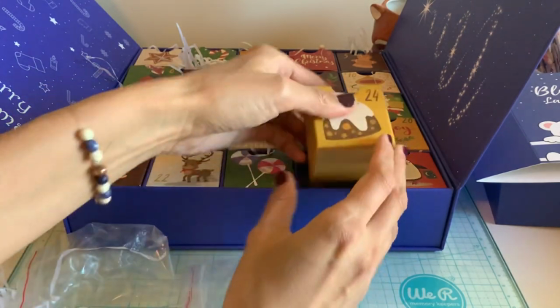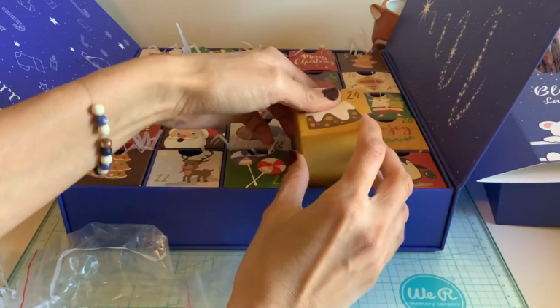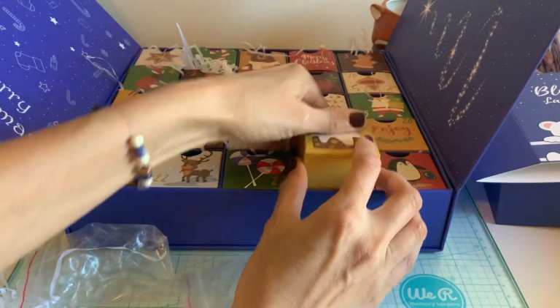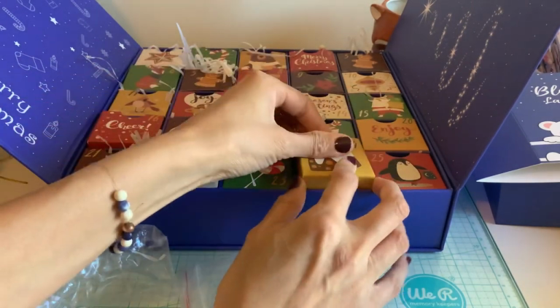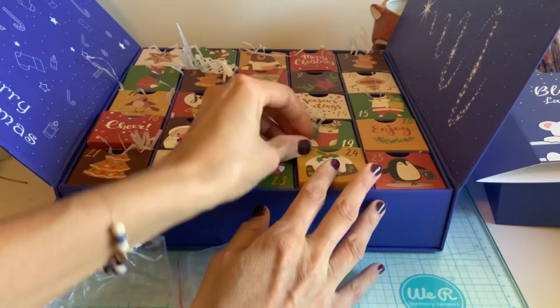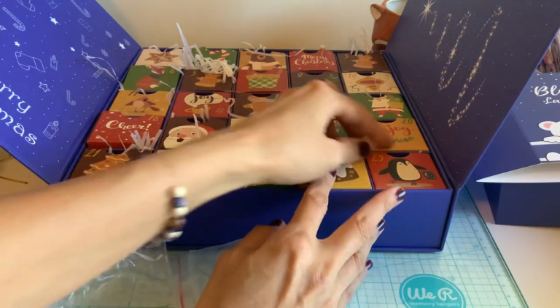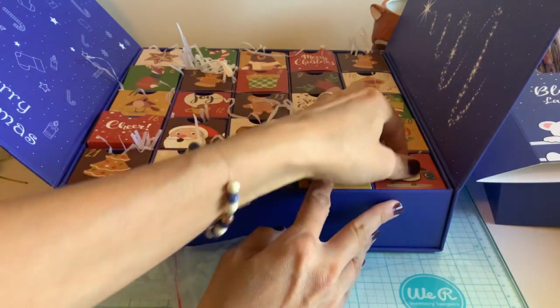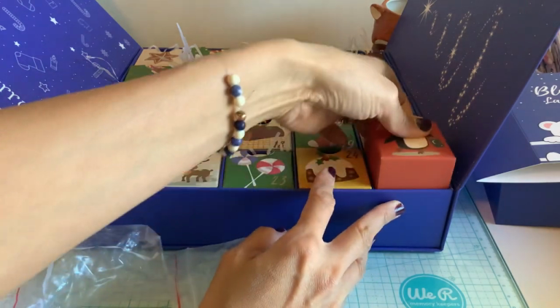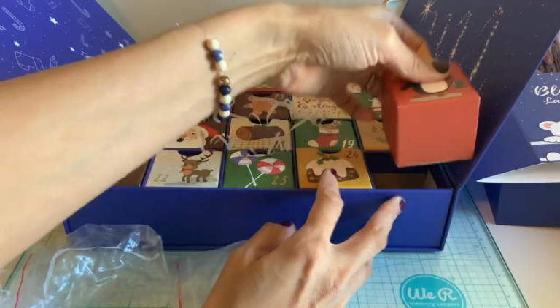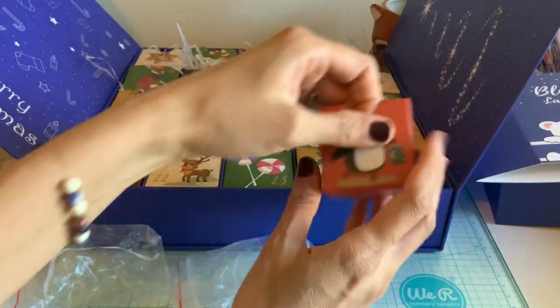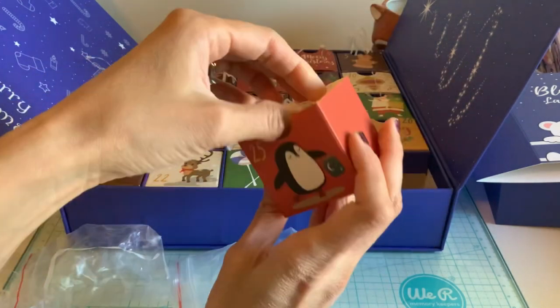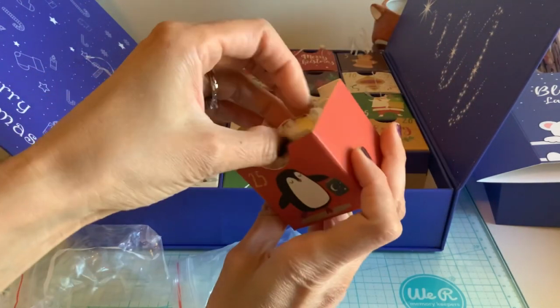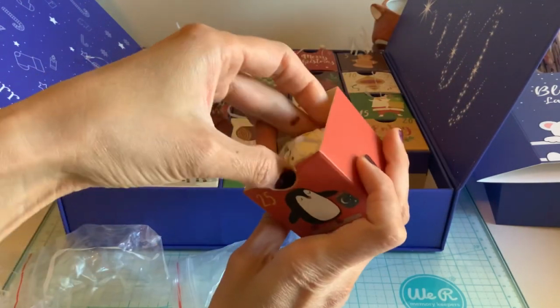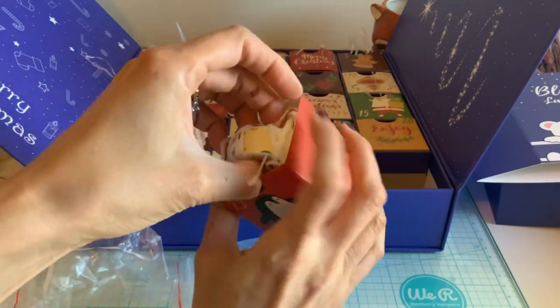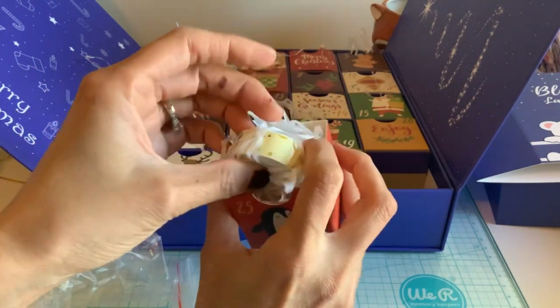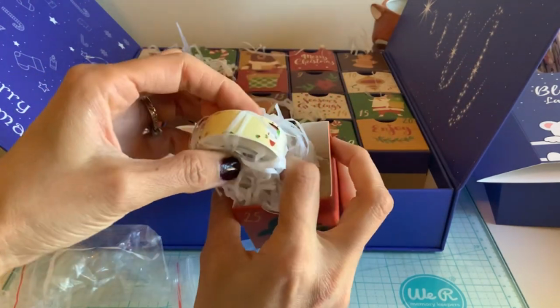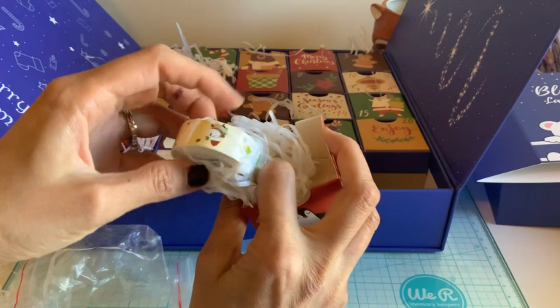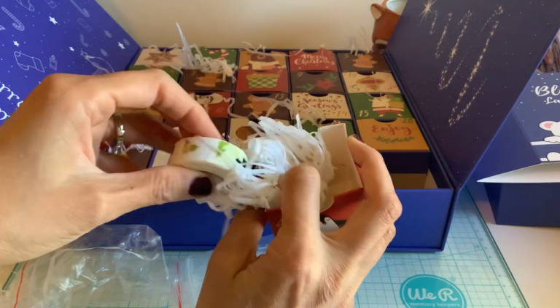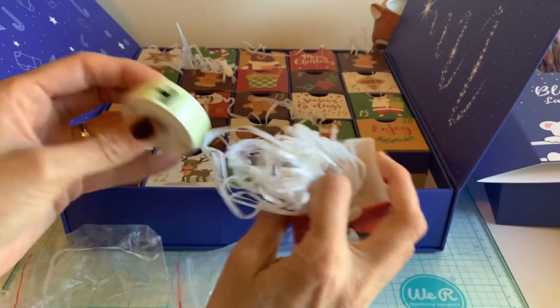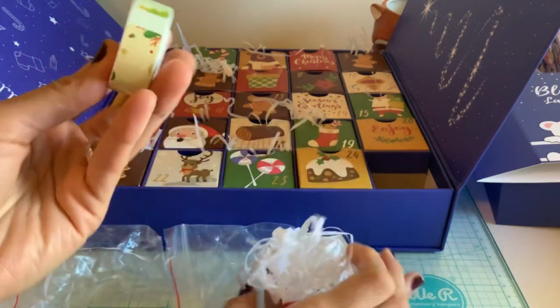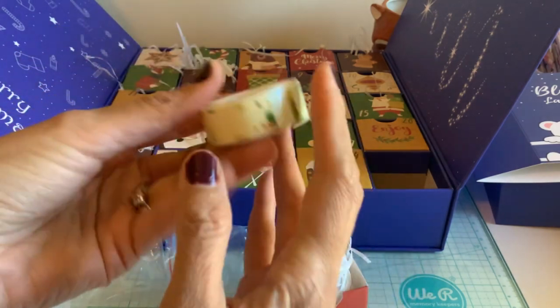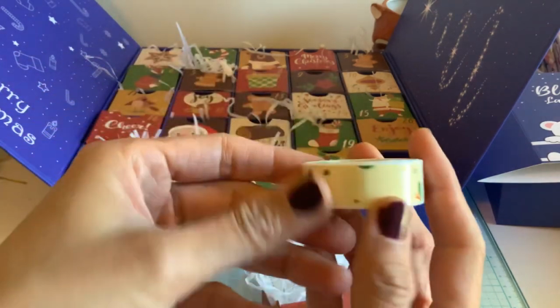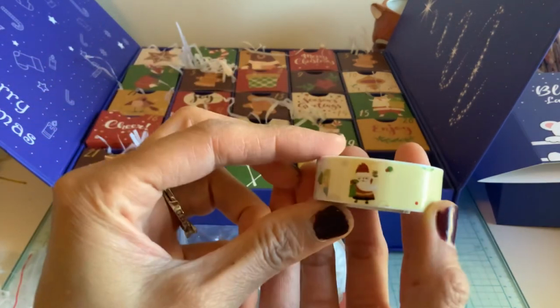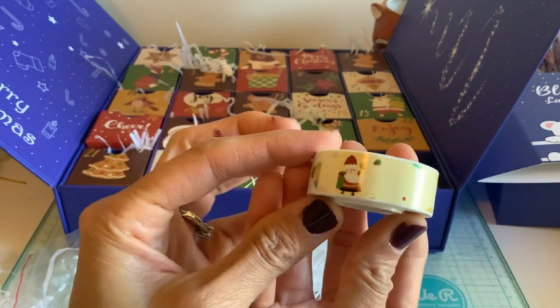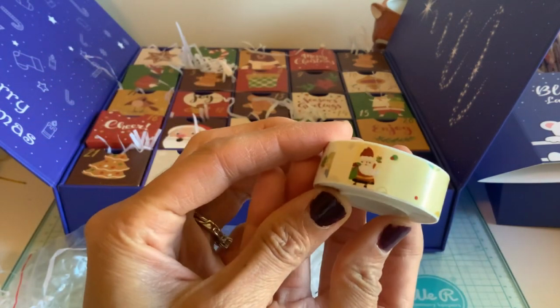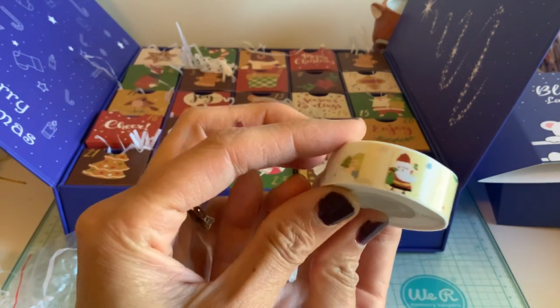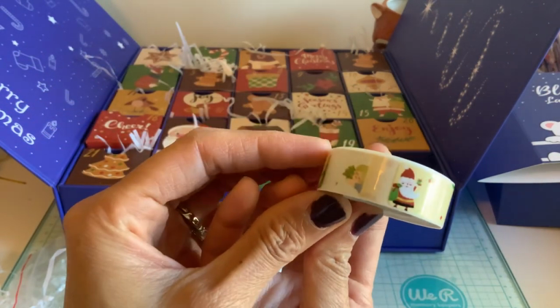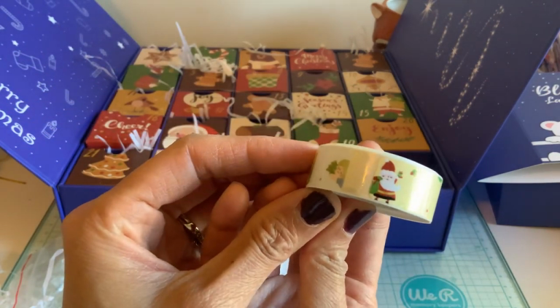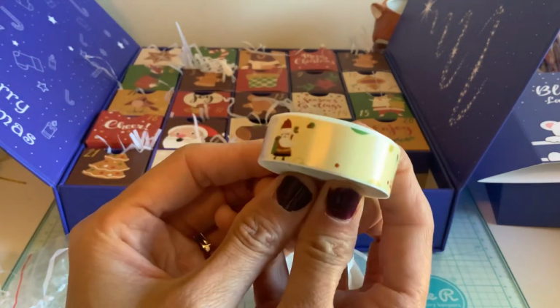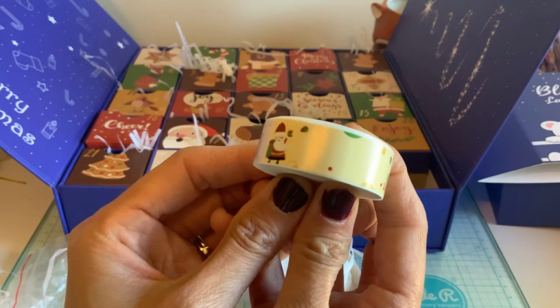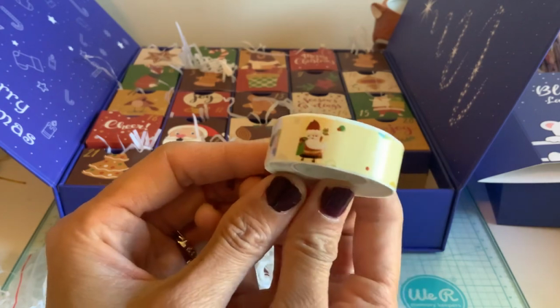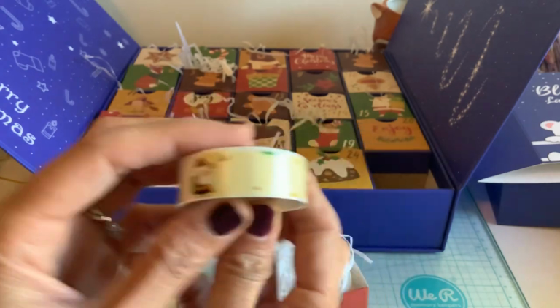All right, let's see what 25 is. Here we go — drum roll. 25! Oh, see? This one's going to be perfect to use for Christmas. It's actually Santa. There he is. Ho, ho, ho.